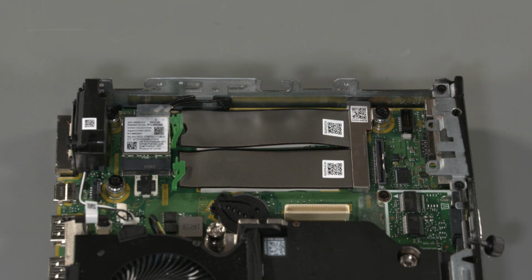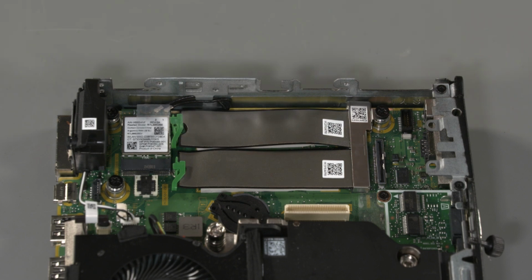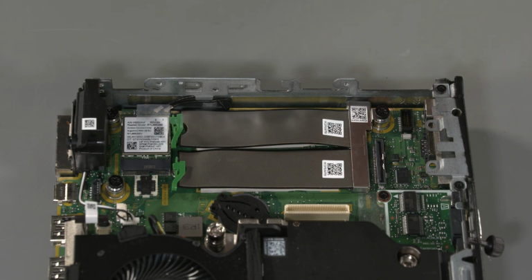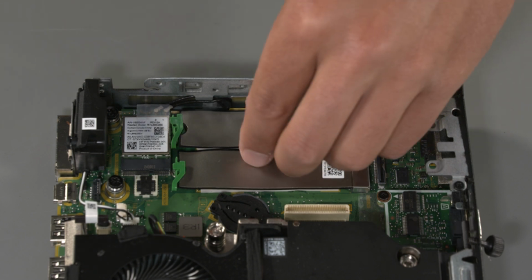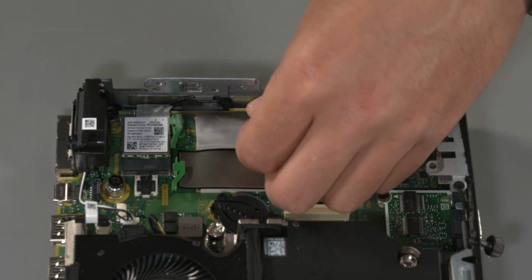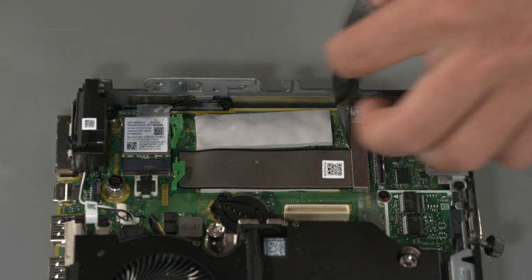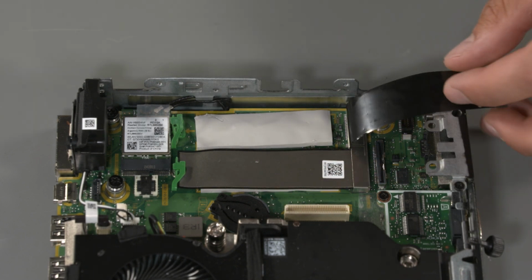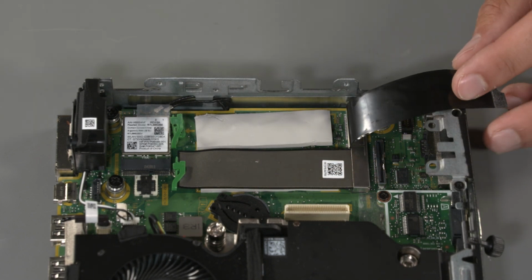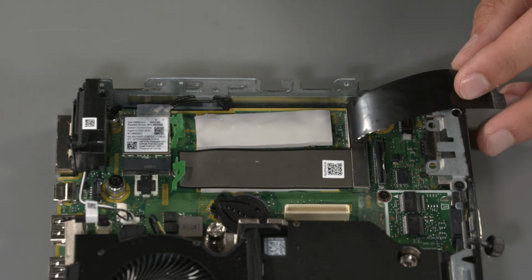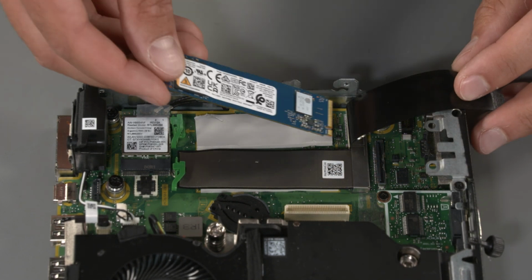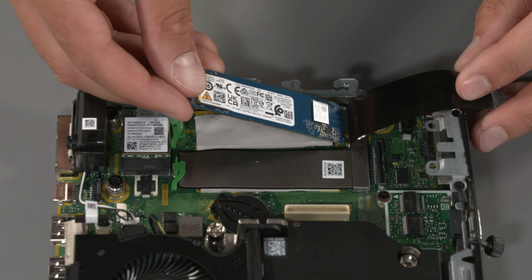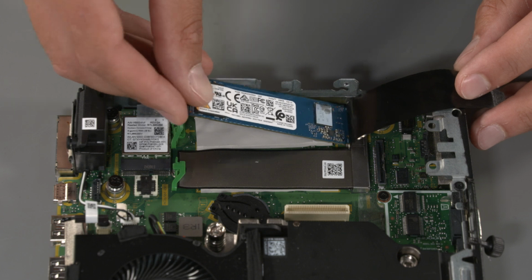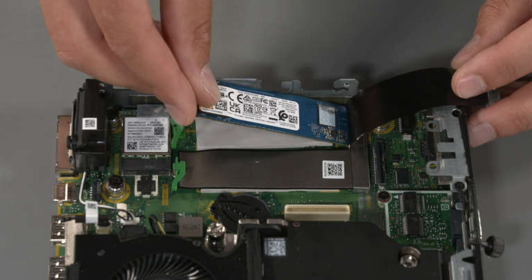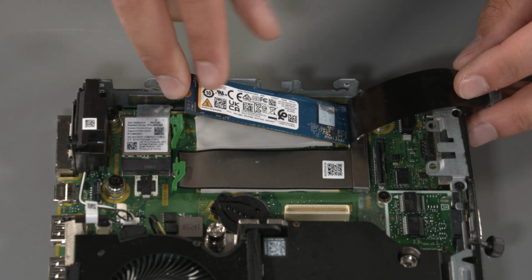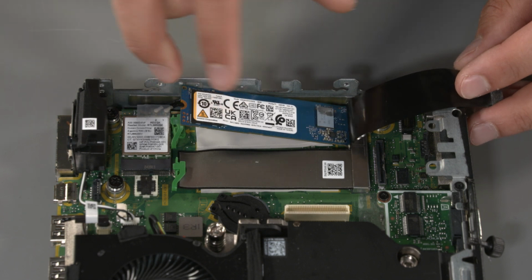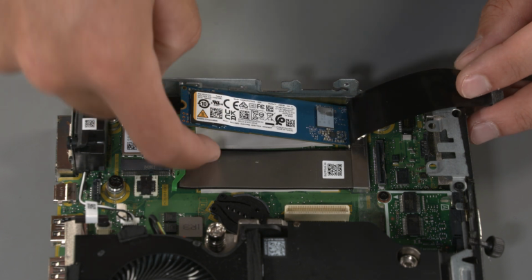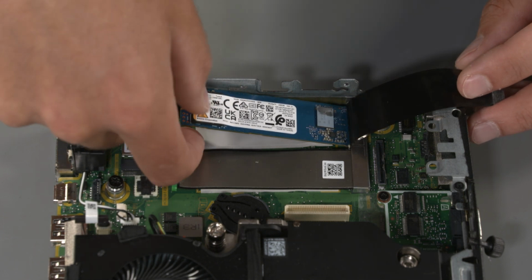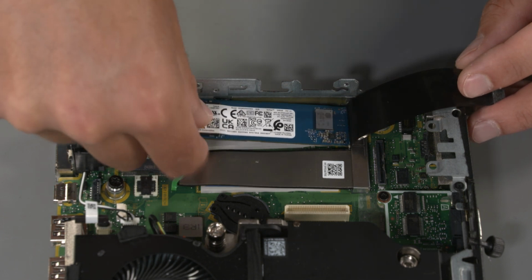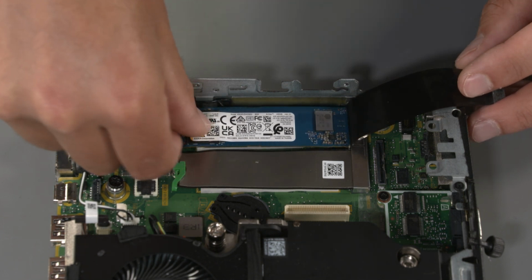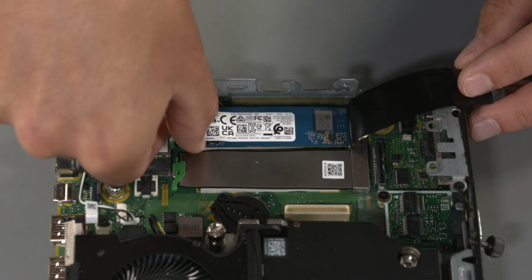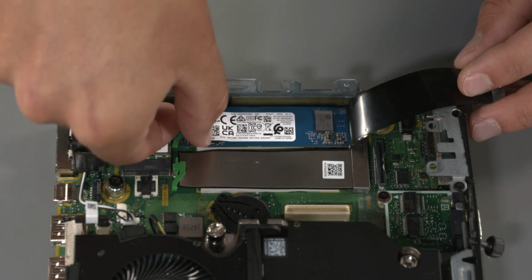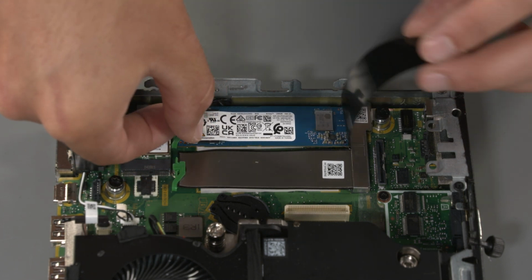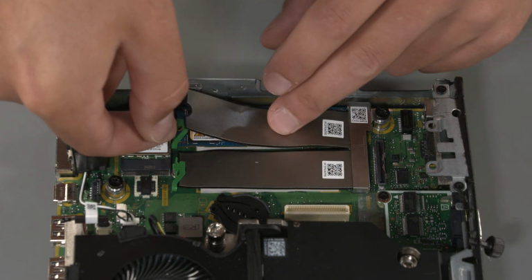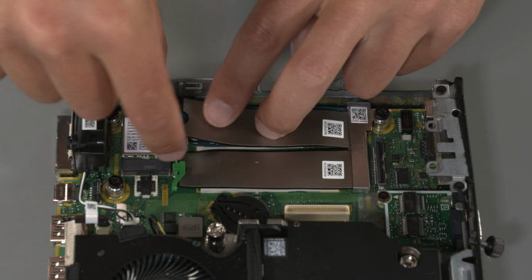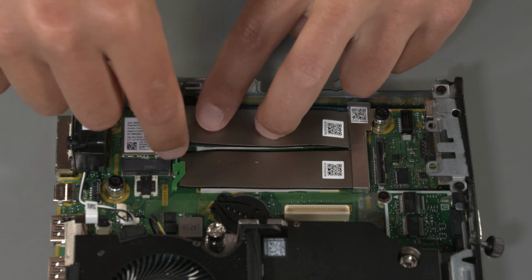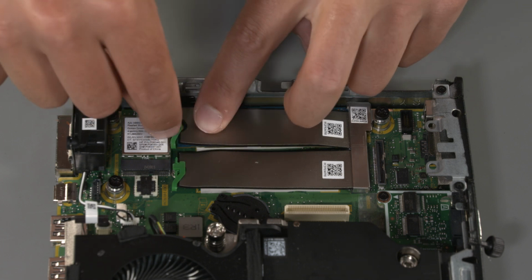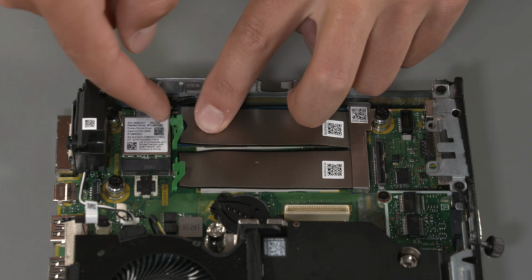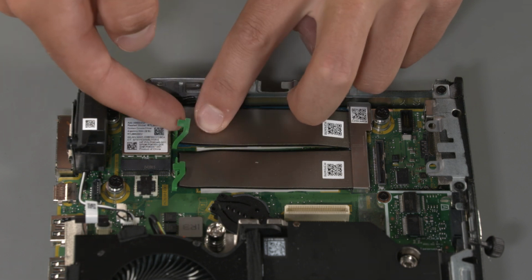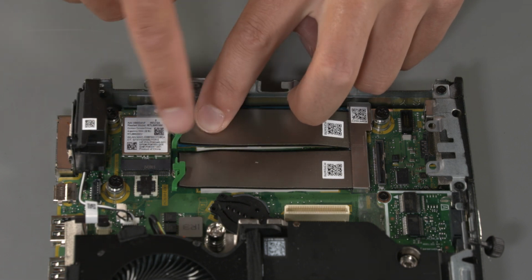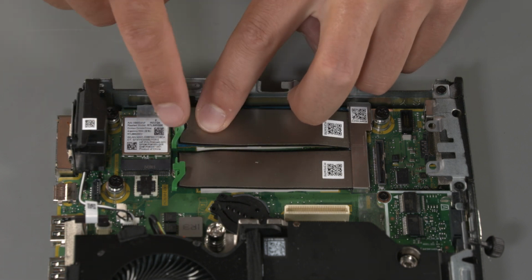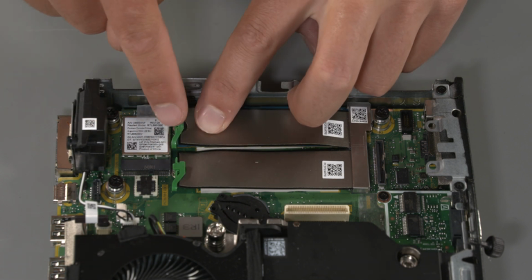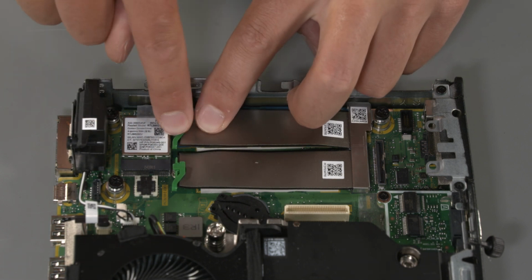Replacement: Lift the flexible SSD shield back. Align the pins of the SSD with the socket and slide it into place. Push down on the SSD and replace the SSD shield. Press down on the green latch that secures the SSD.